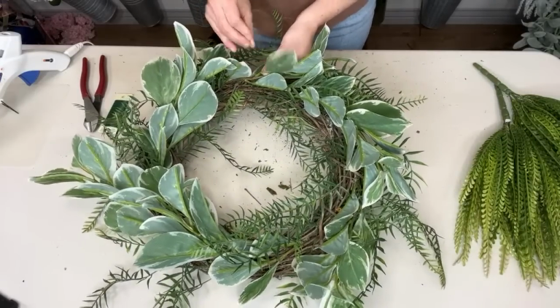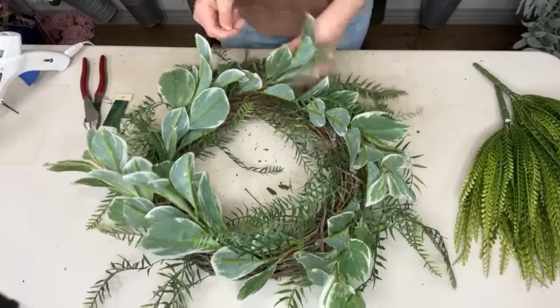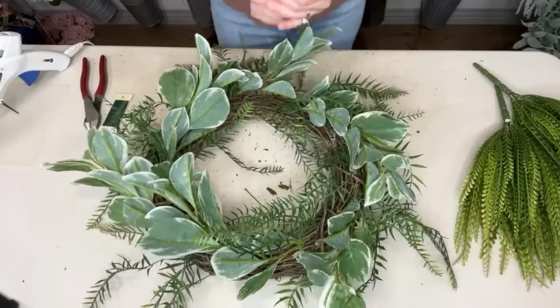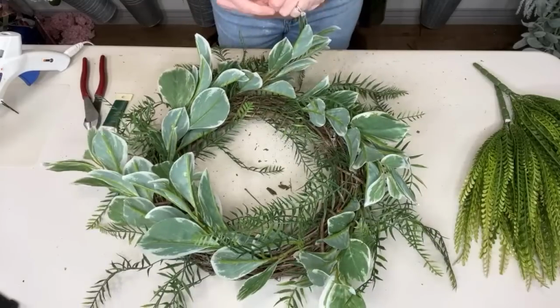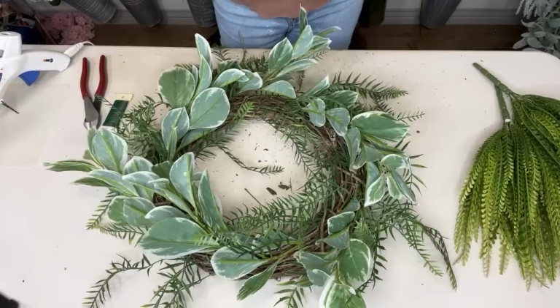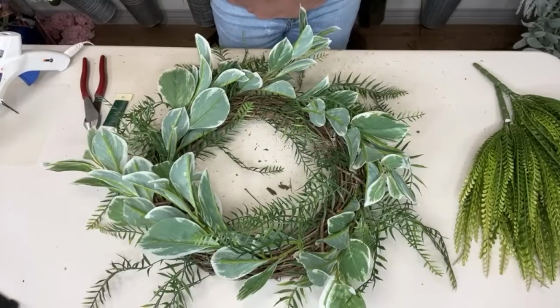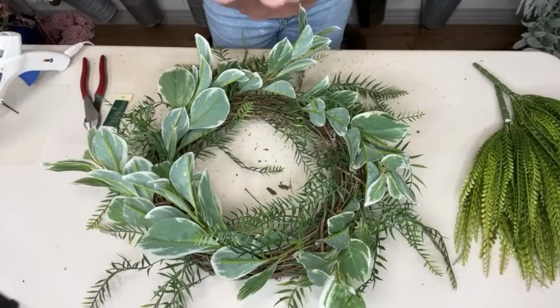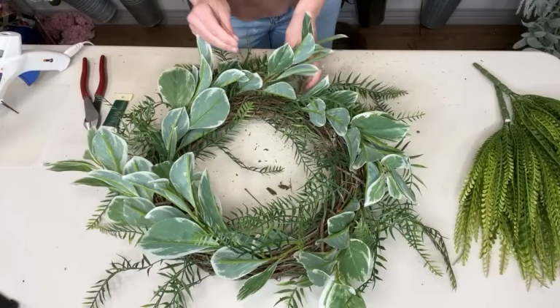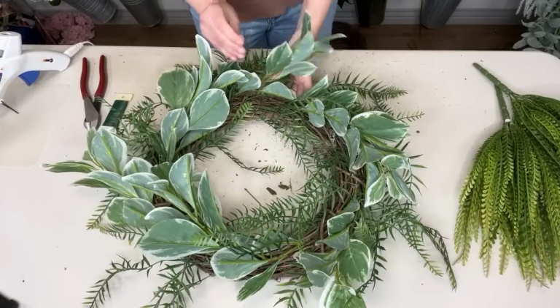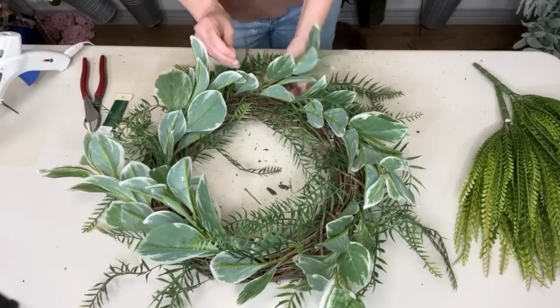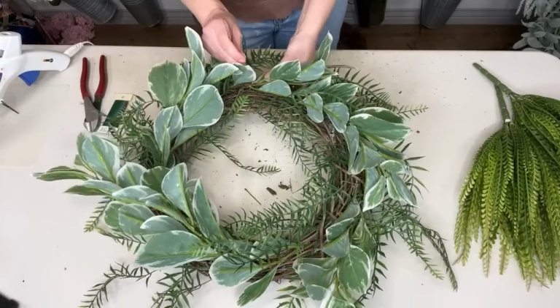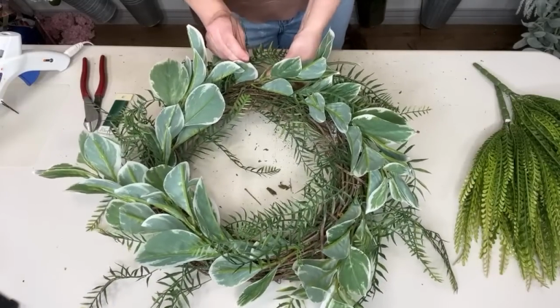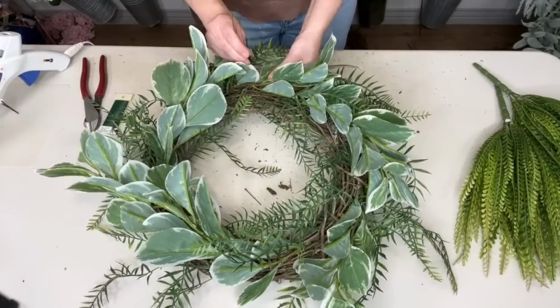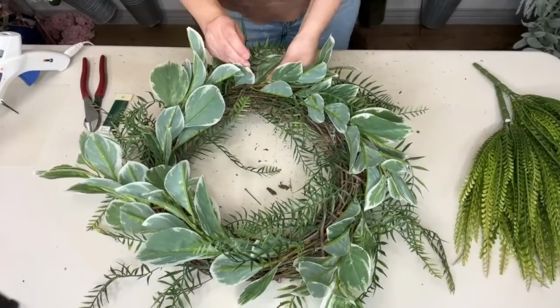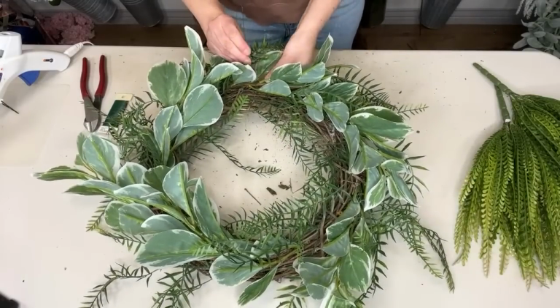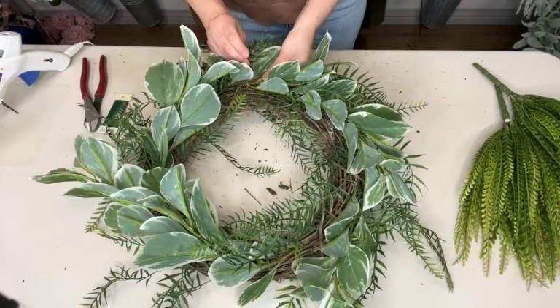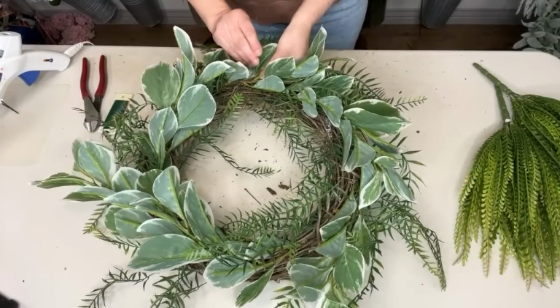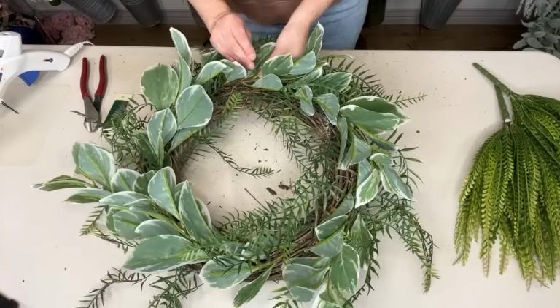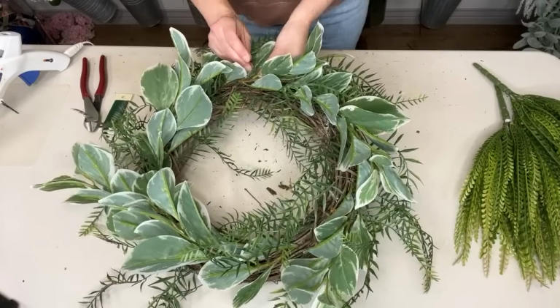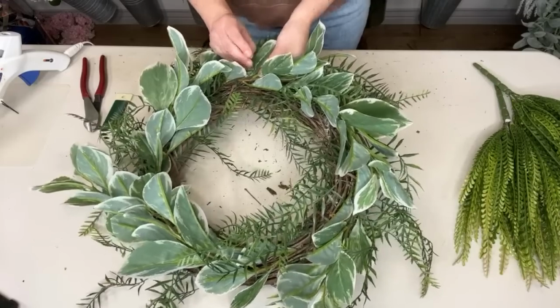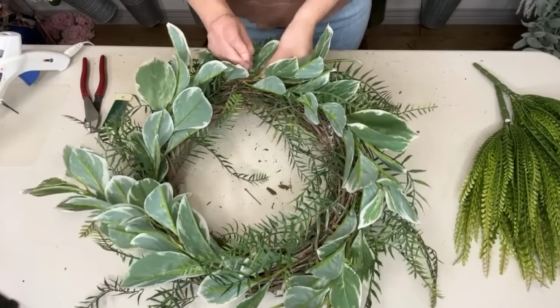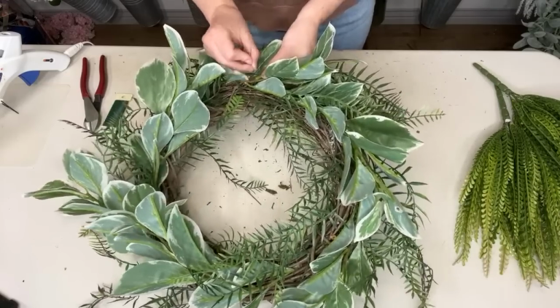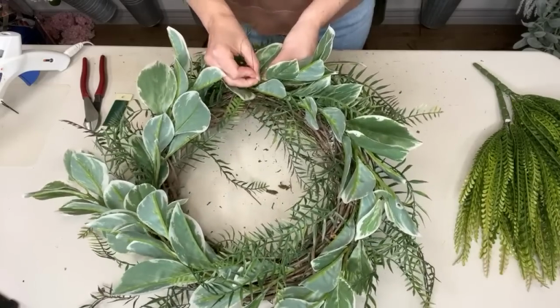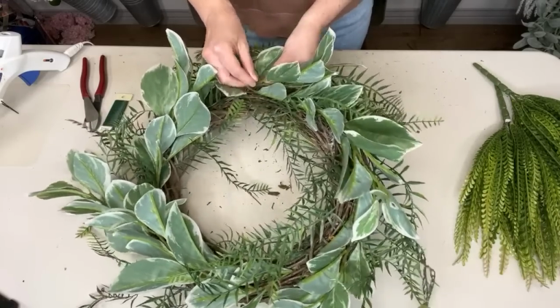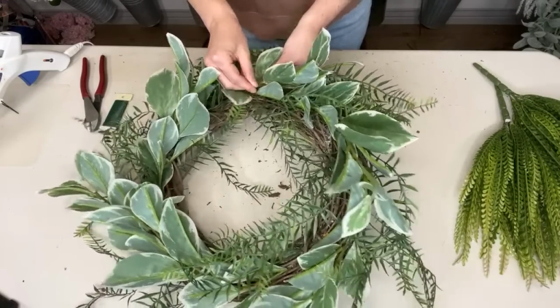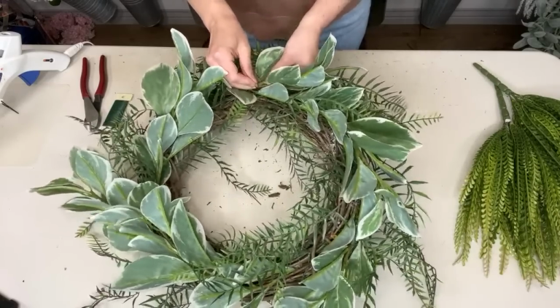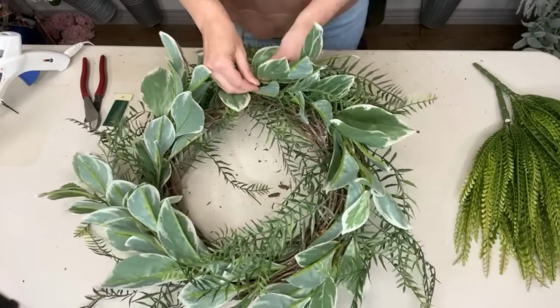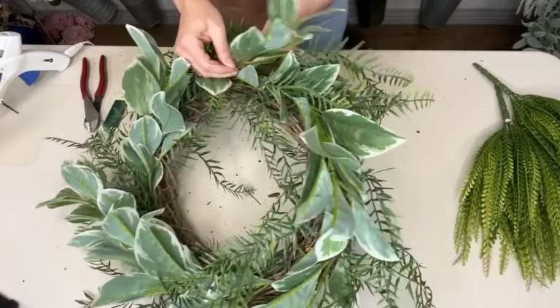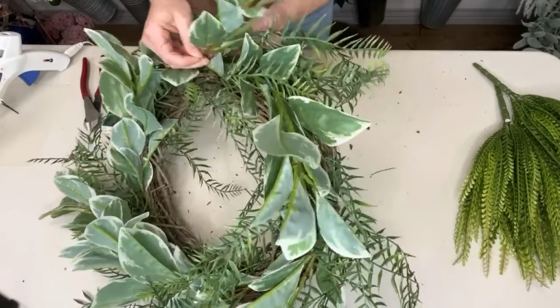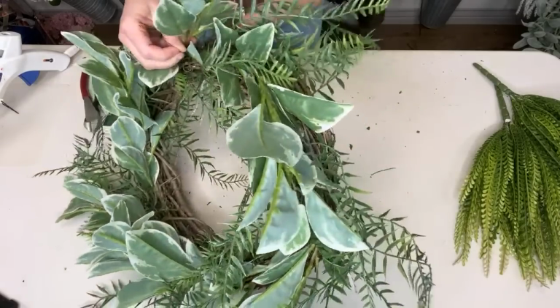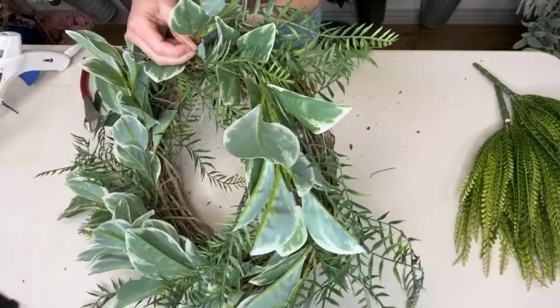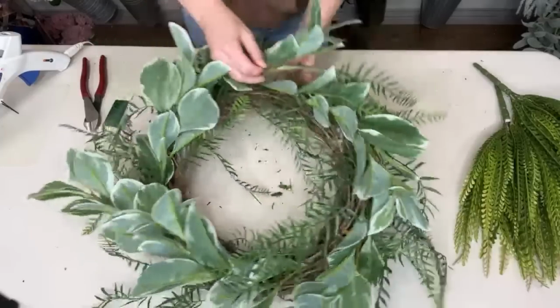I started making wreaths with real florals. For my grandma, I would make Christmas wreaths for her when I was in high school — she had a plant nursery, and in the winter I would make fresh Christmas wreaths for her.